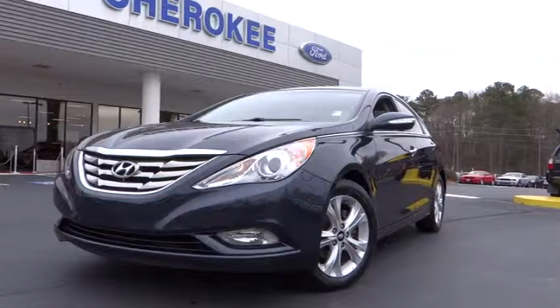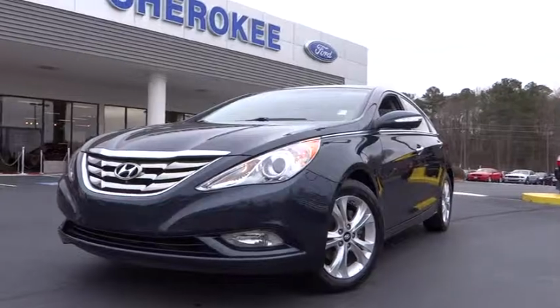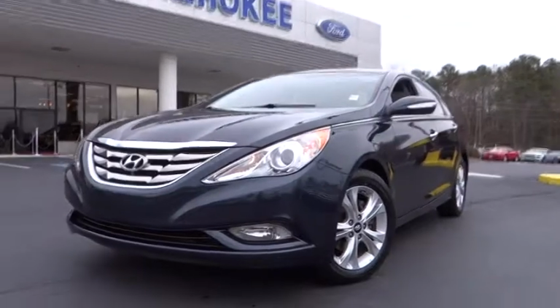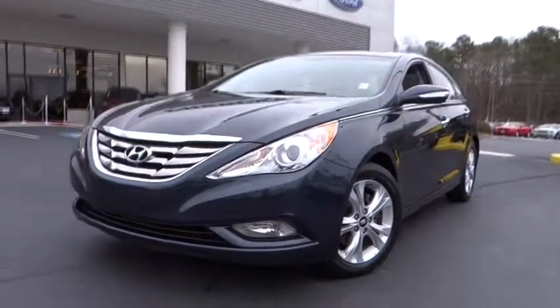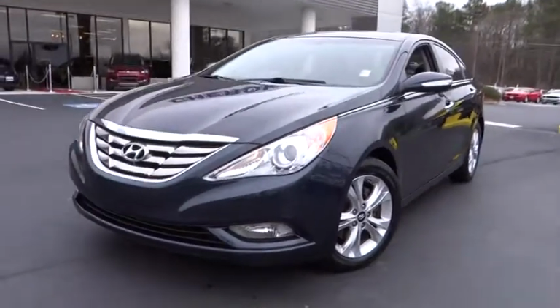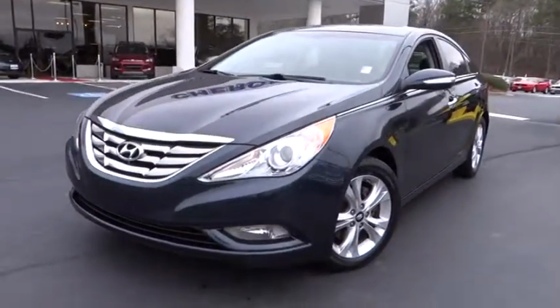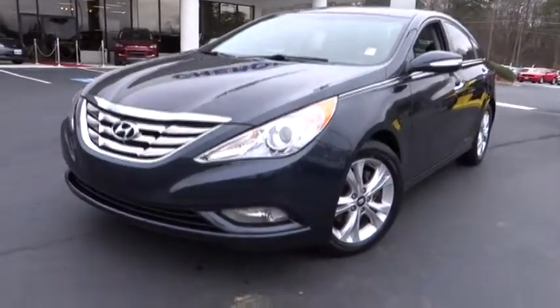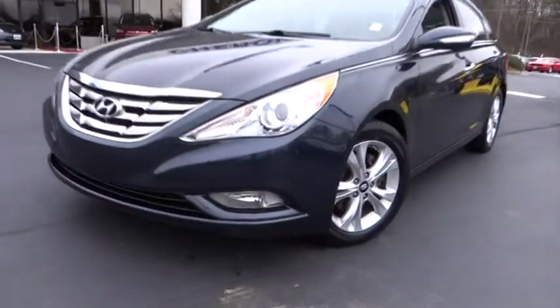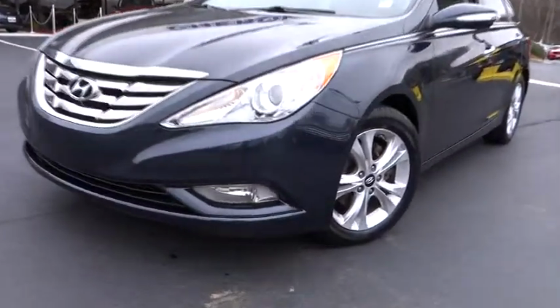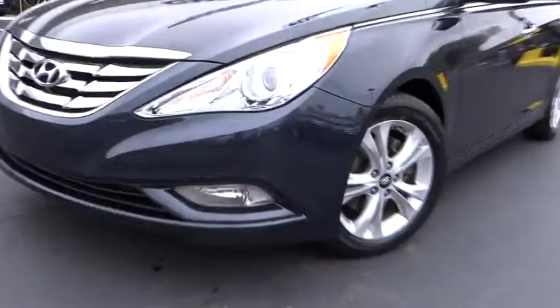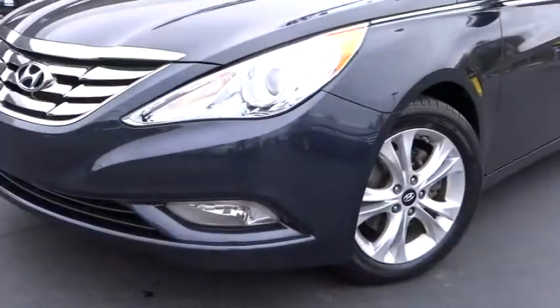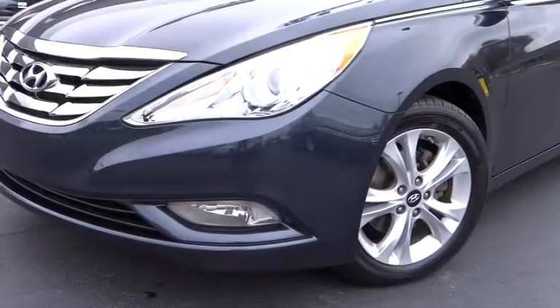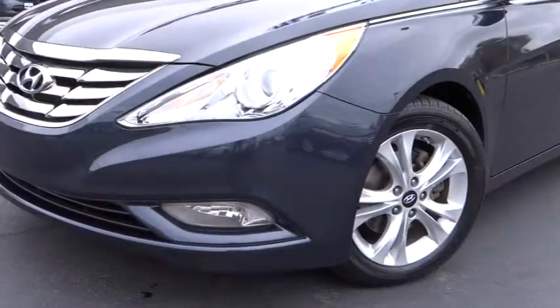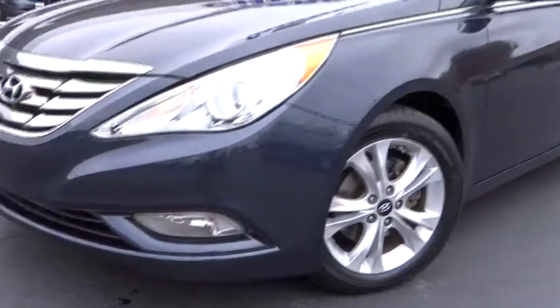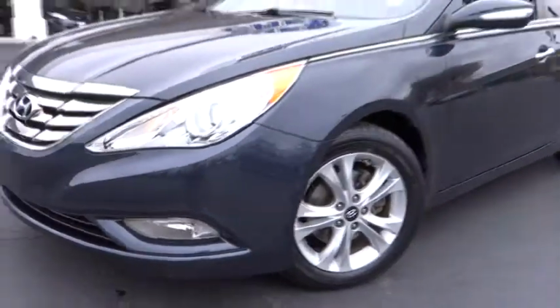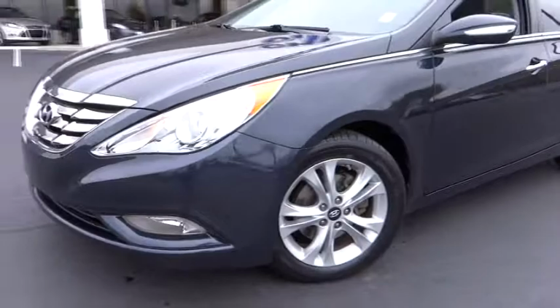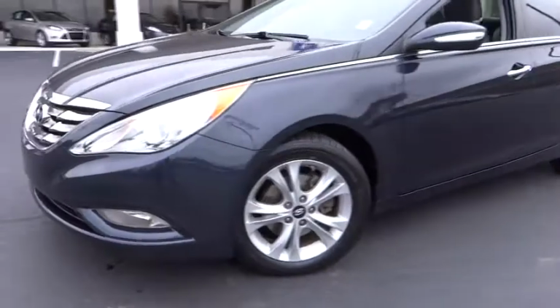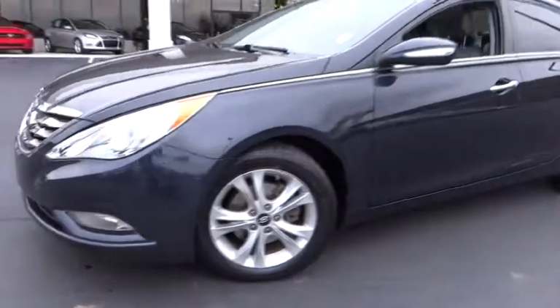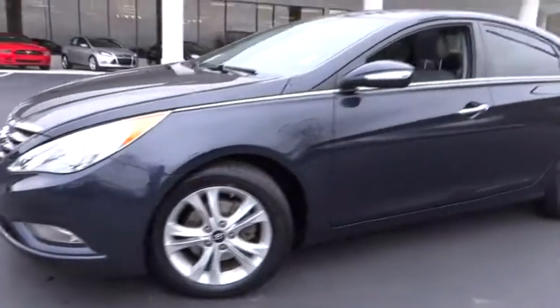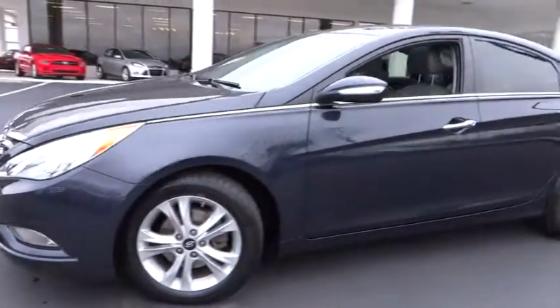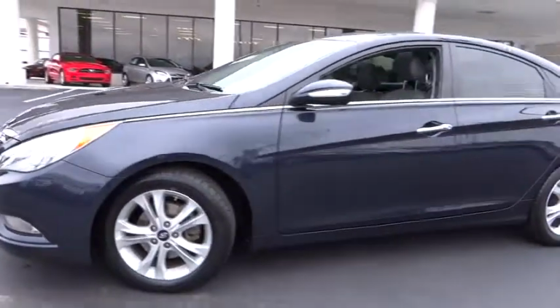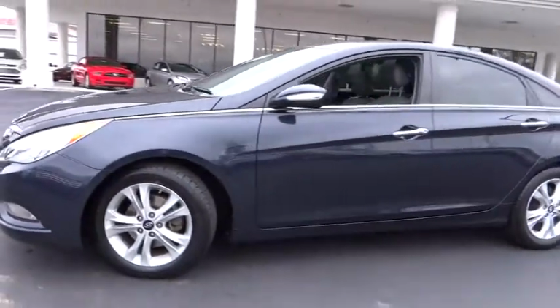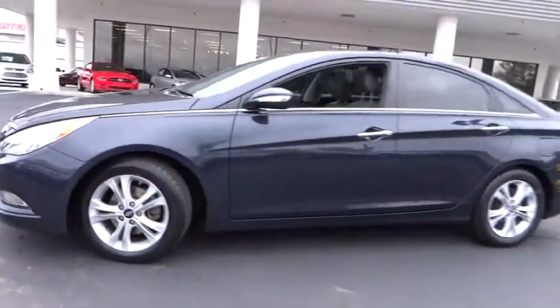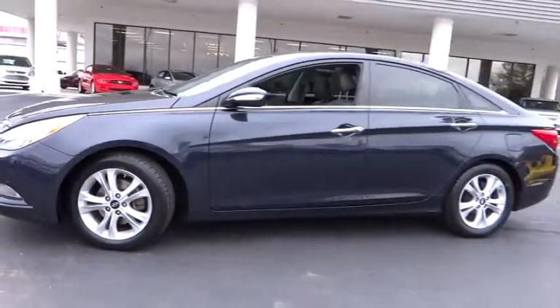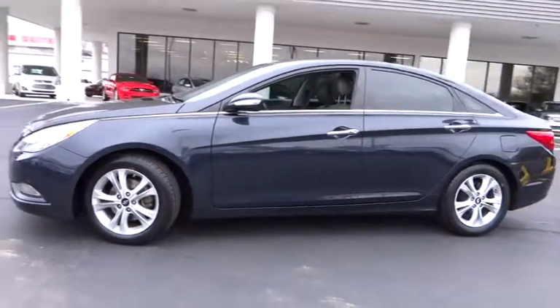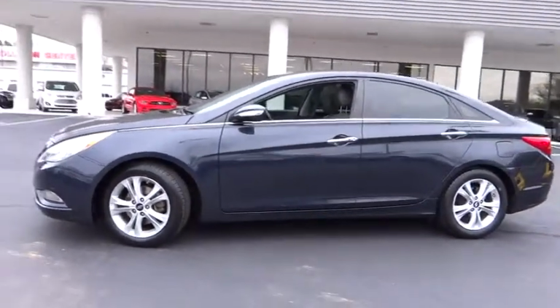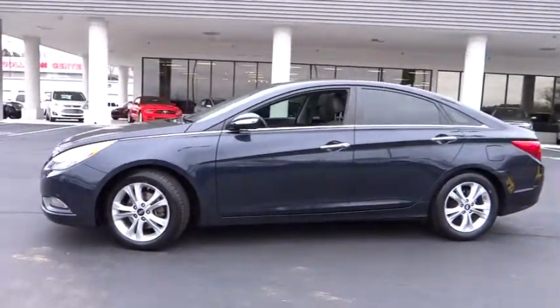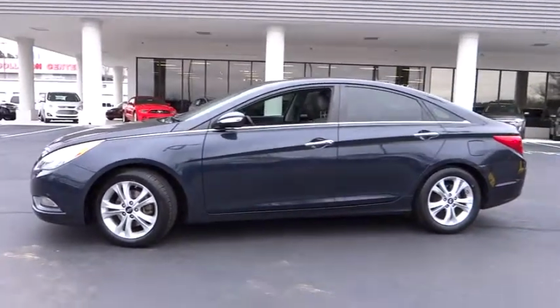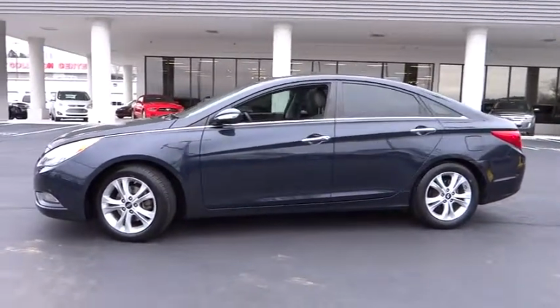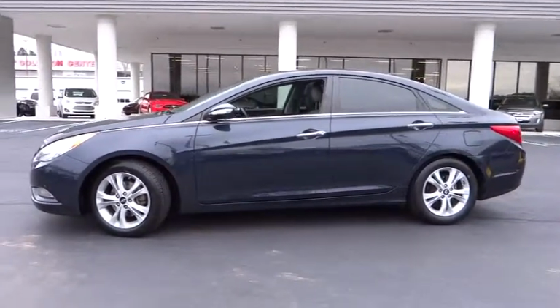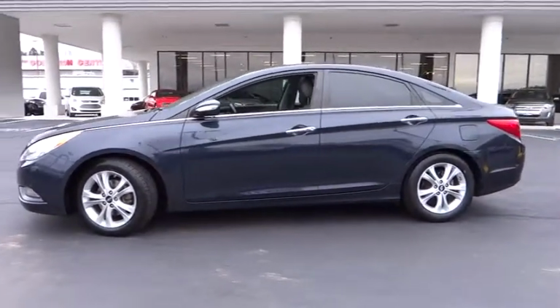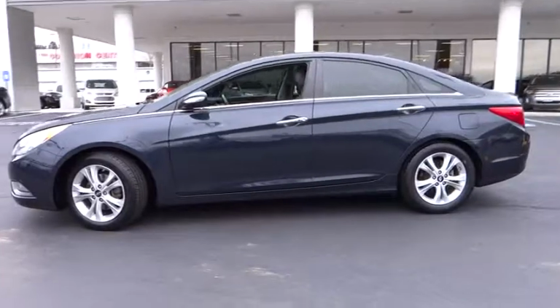The 2011 Sonata has a long list of technologically advanced interior features and options that make driving safer, more convenient, and much more fun.